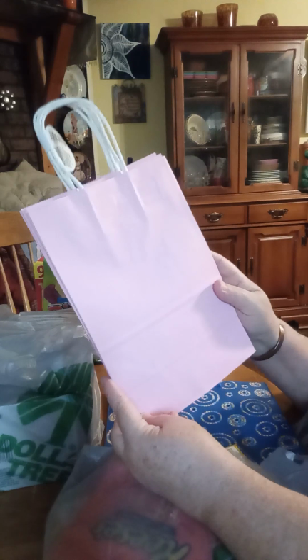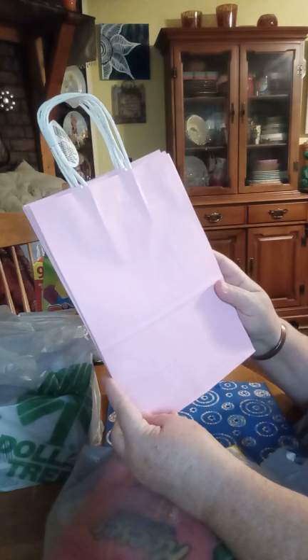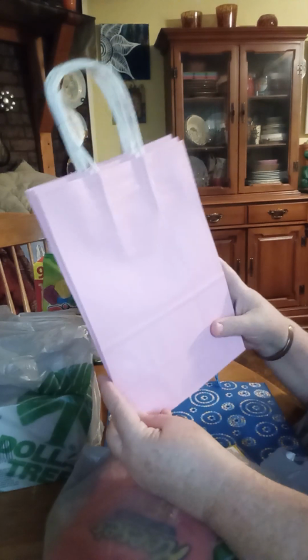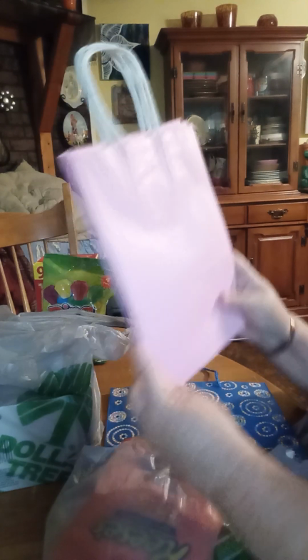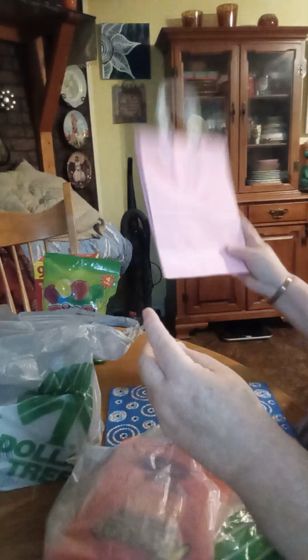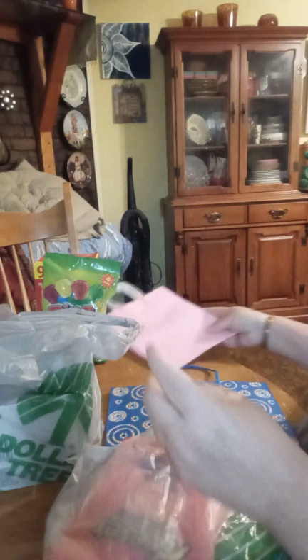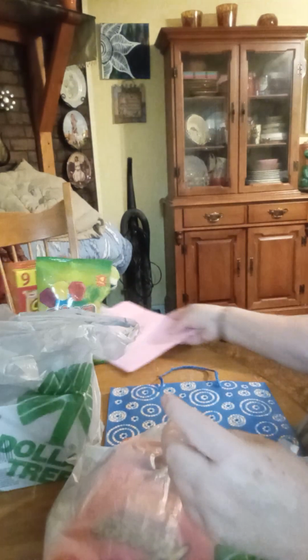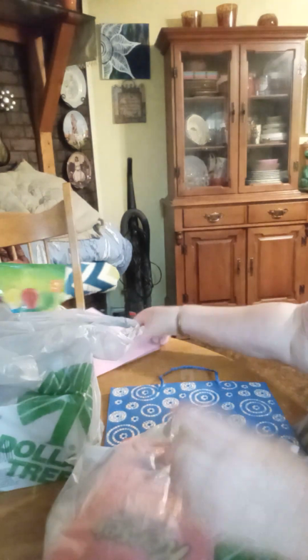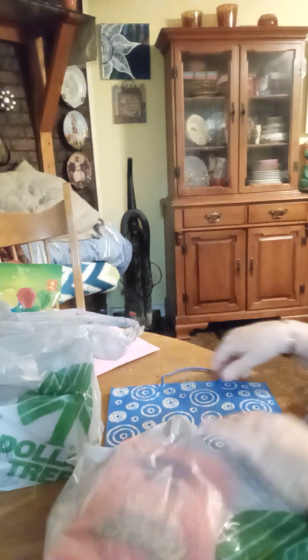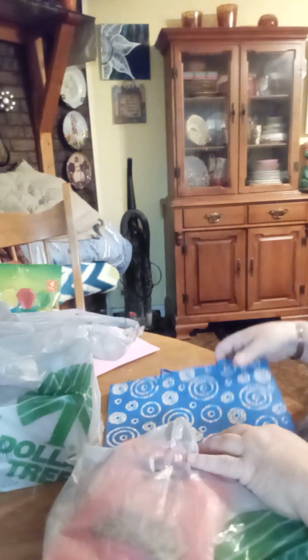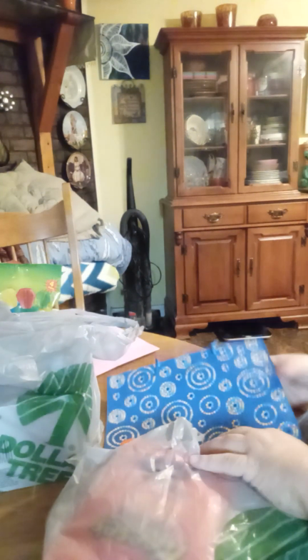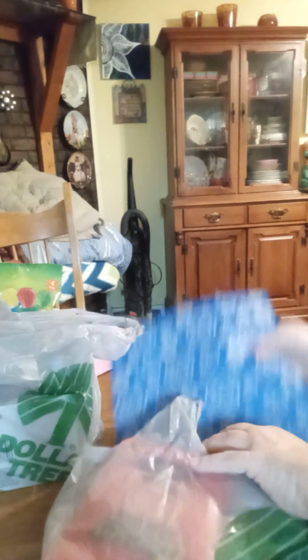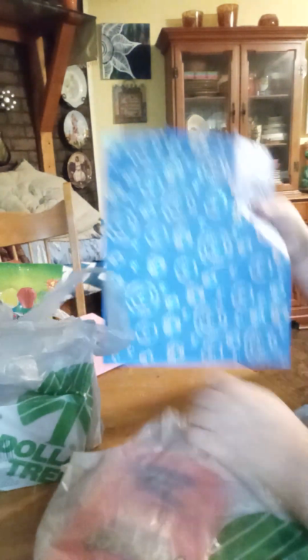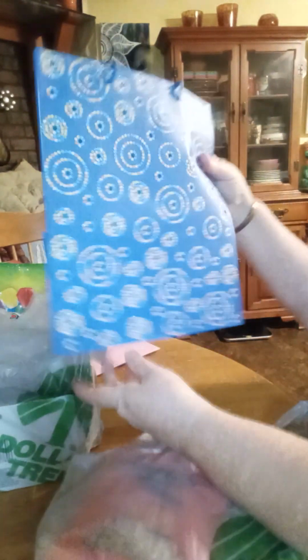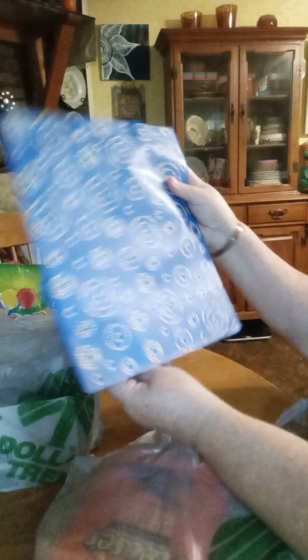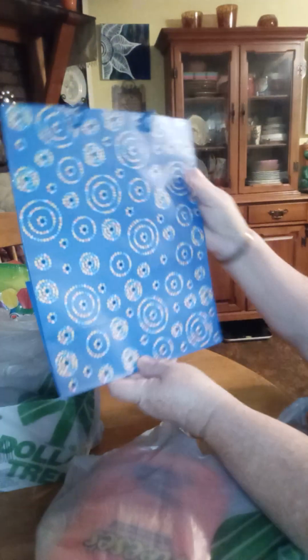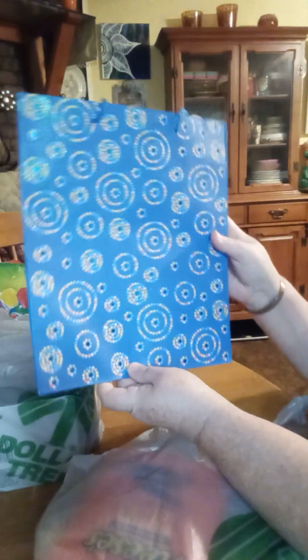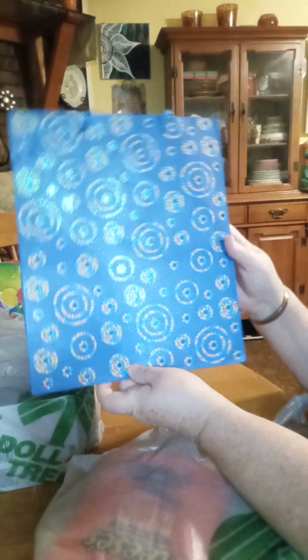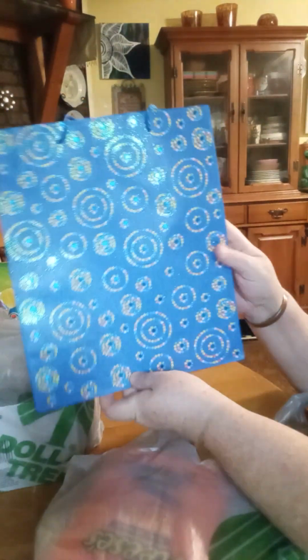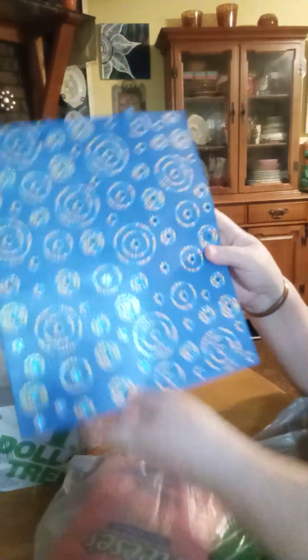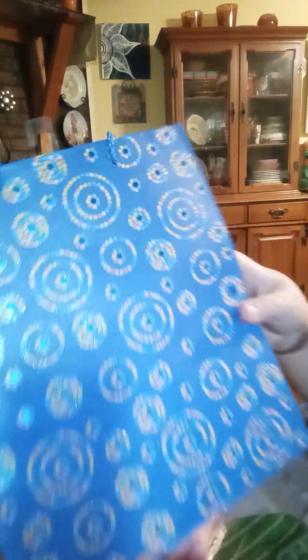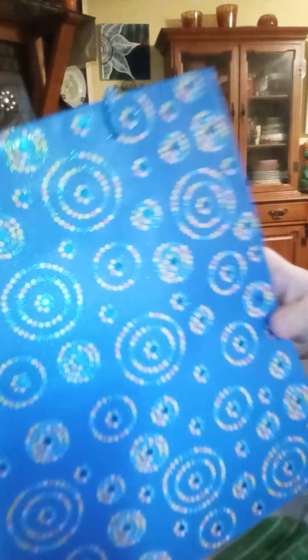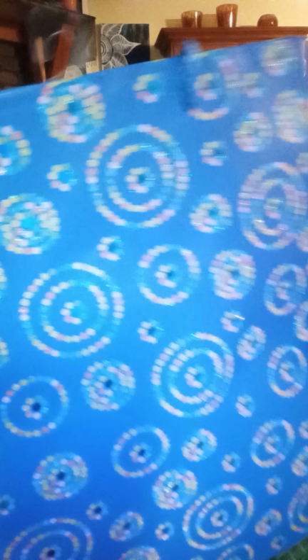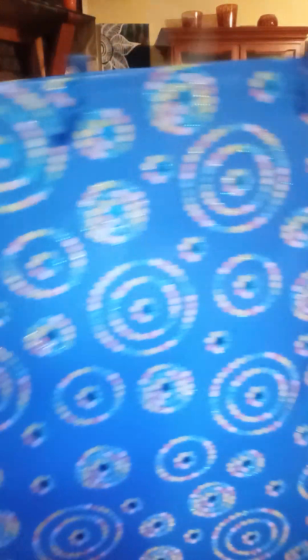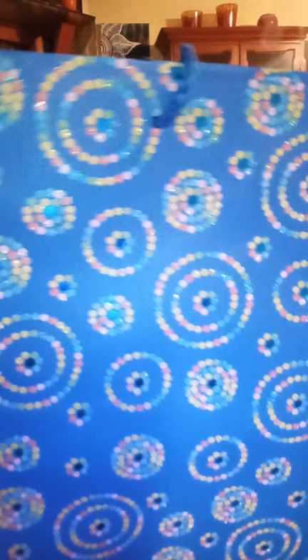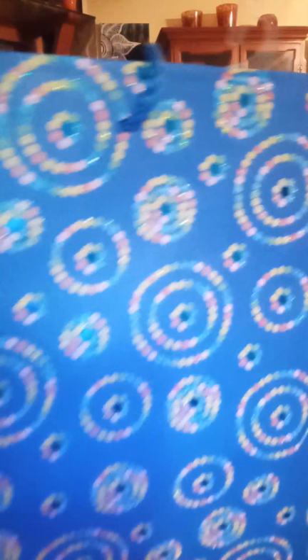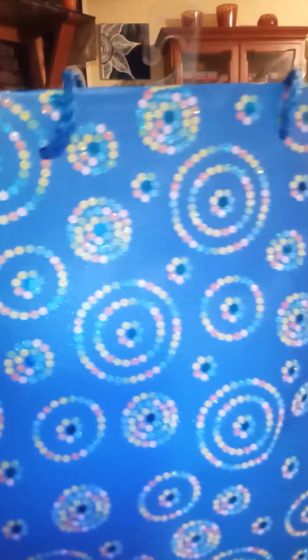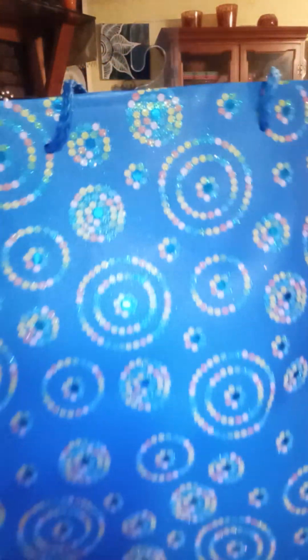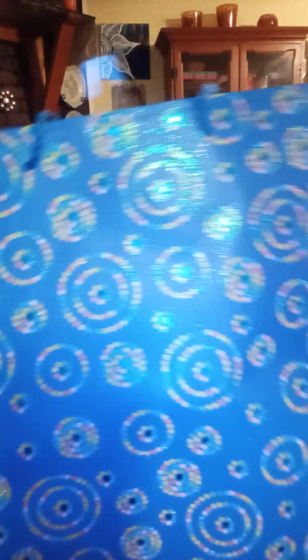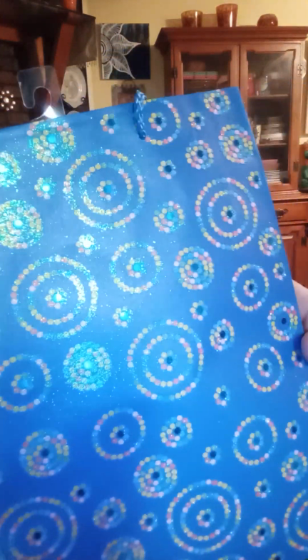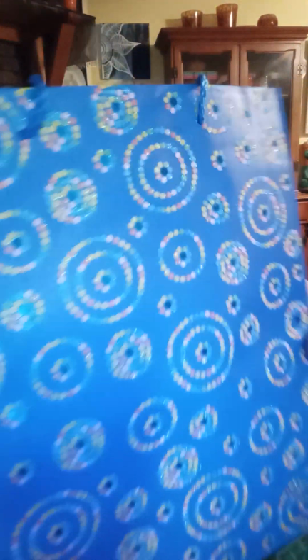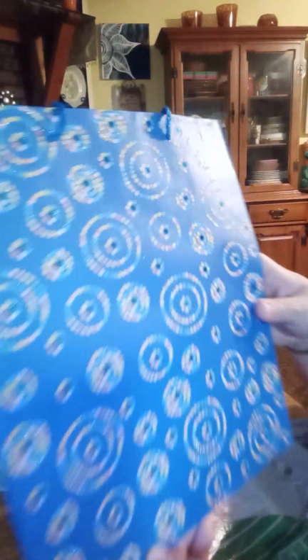Pink gift bags. For the birthday girl, she gets a birthday bag and it's a lot. It's very glittery, although you can't really see it.